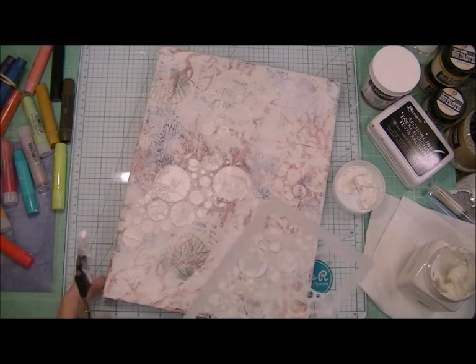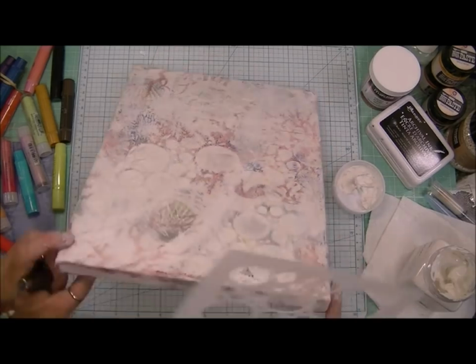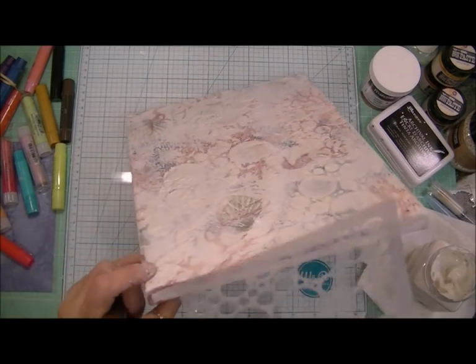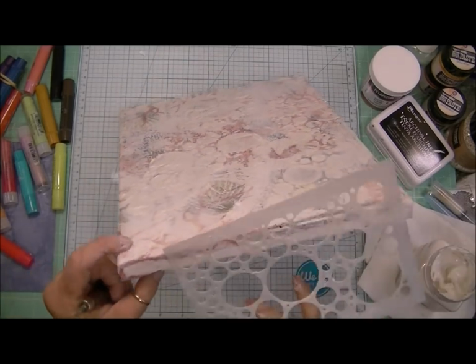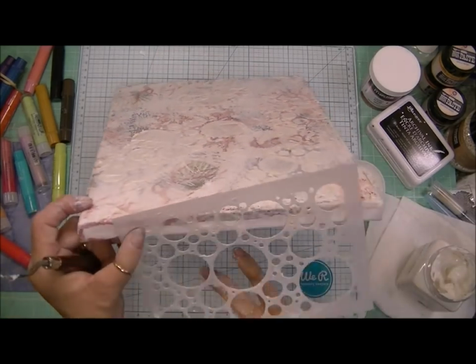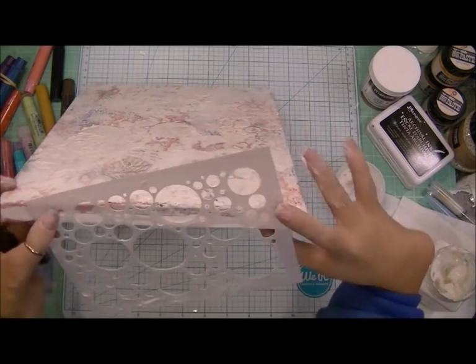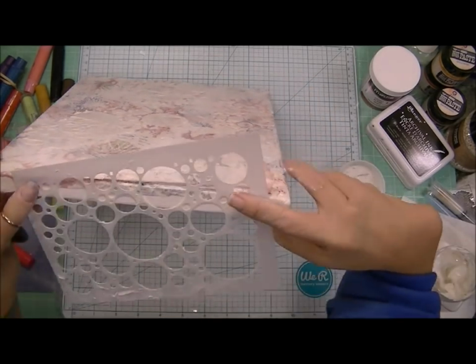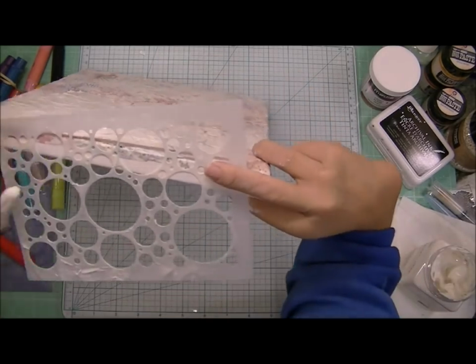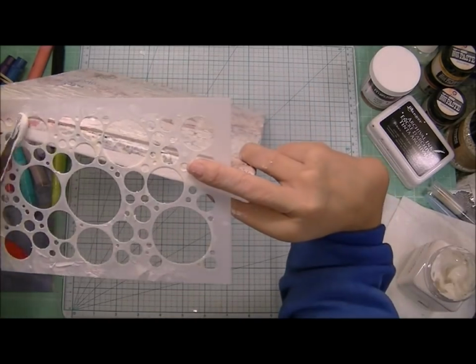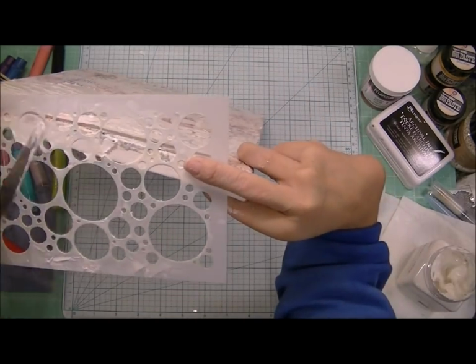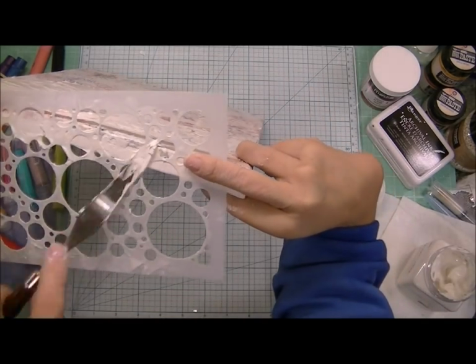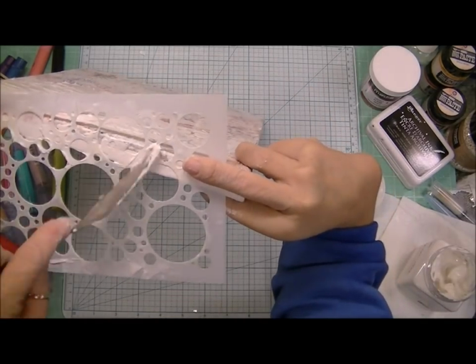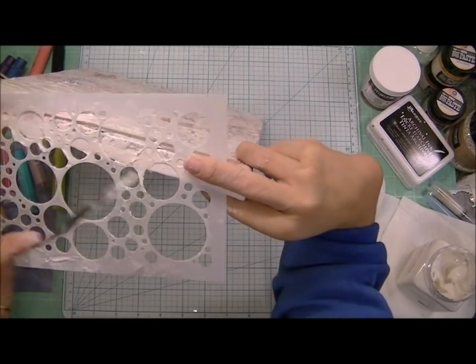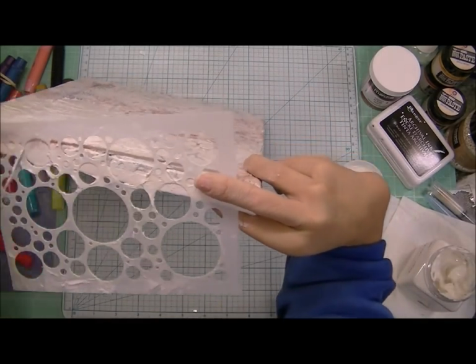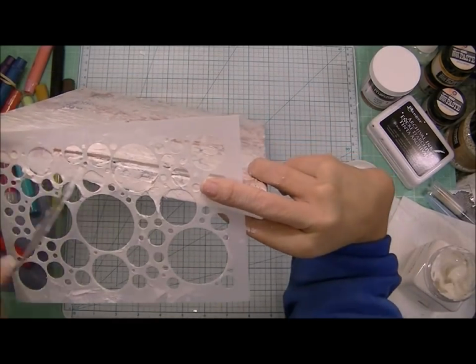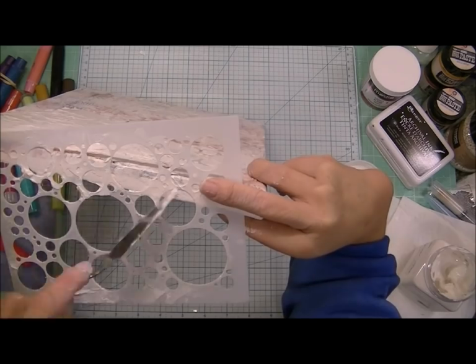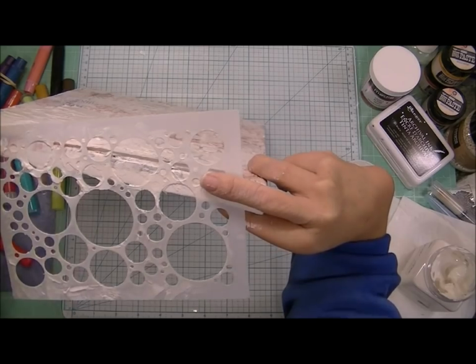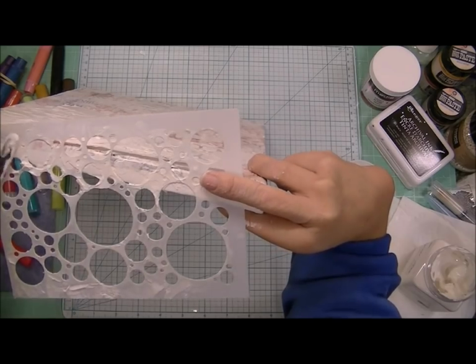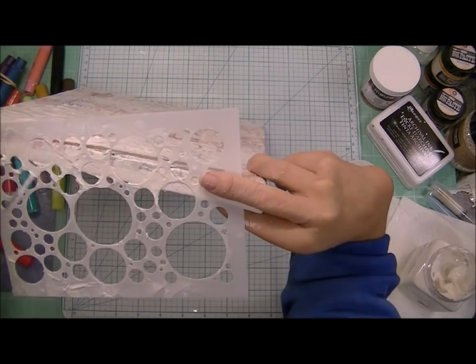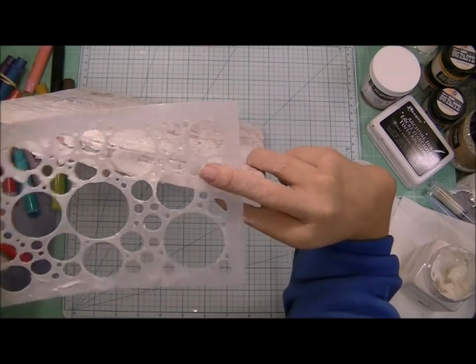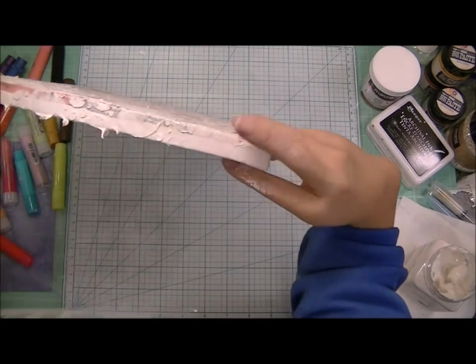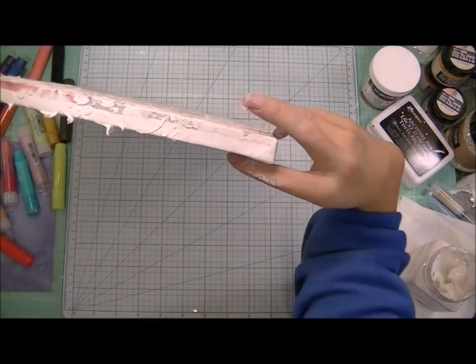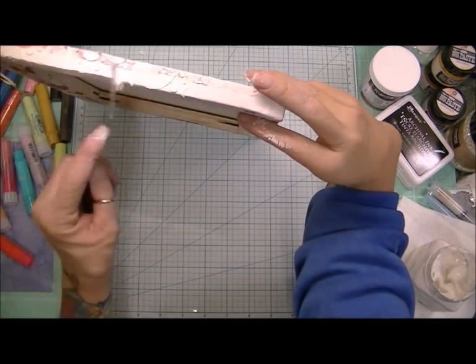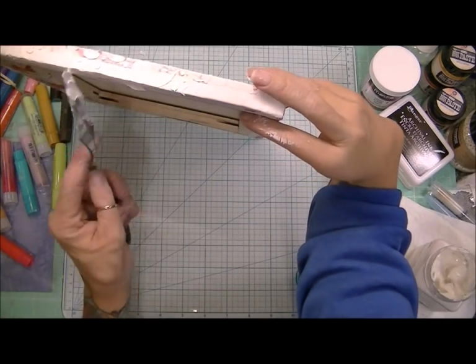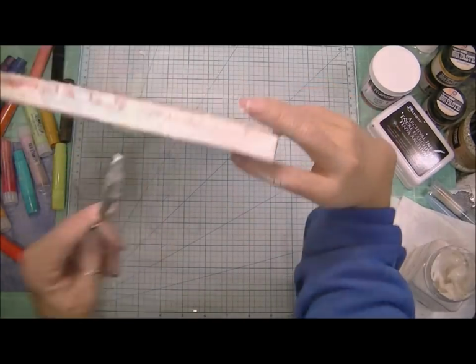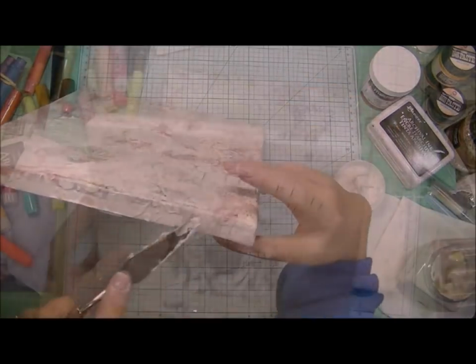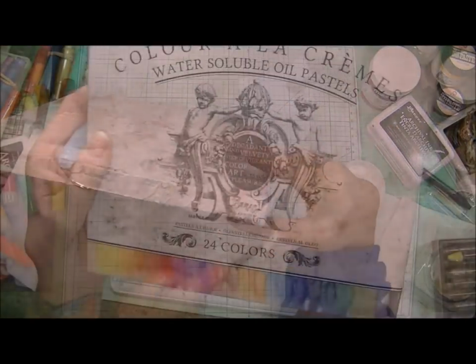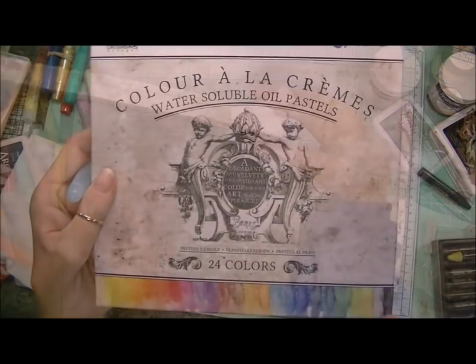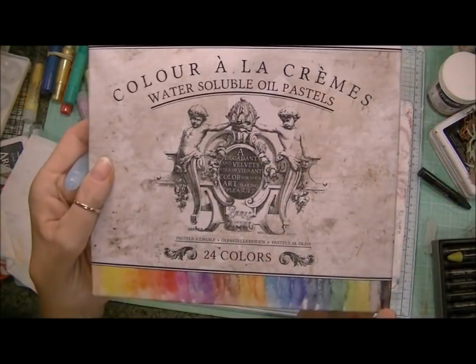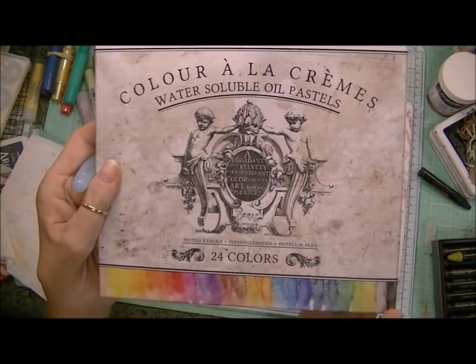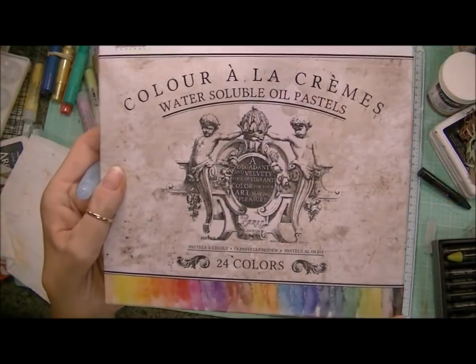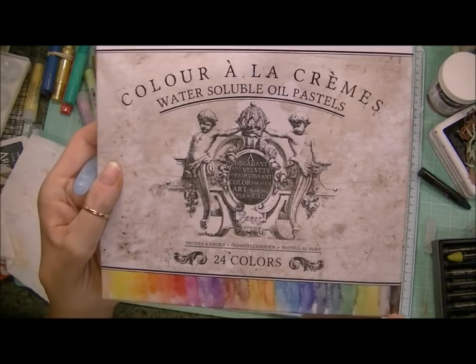But this did the job for this particular project. And it did go on really creamy. But it didn't hold its dimension. After everything was said and done and it dried, it didn't have a lot of dimension.